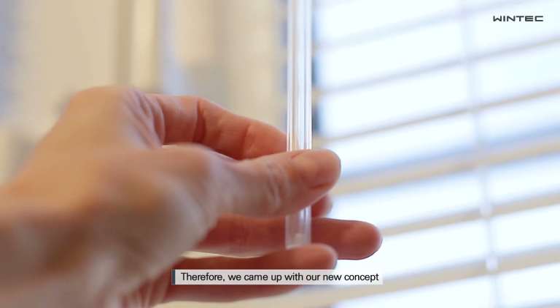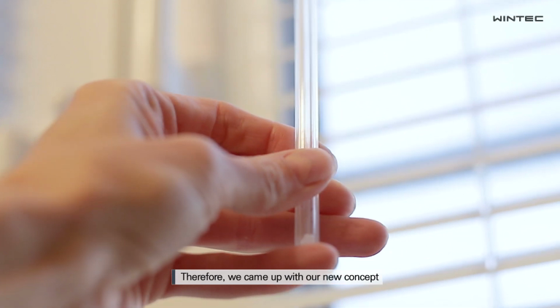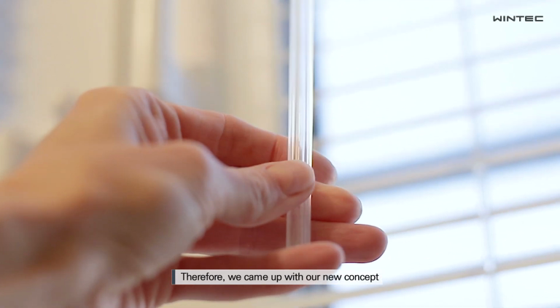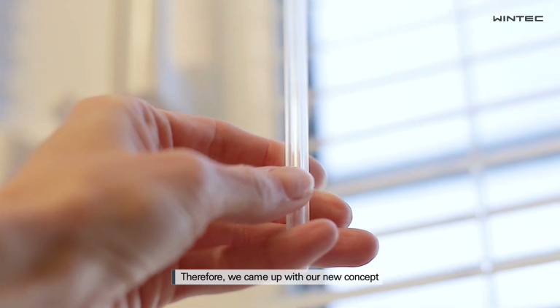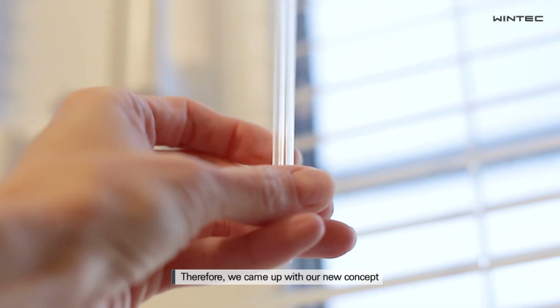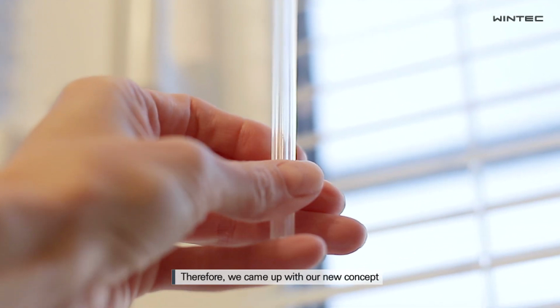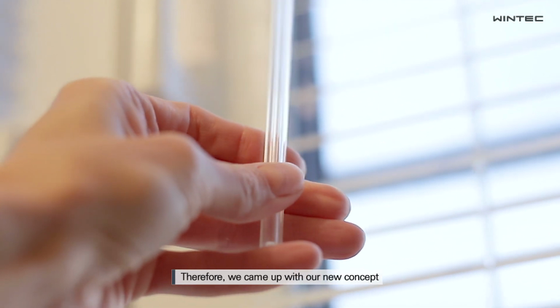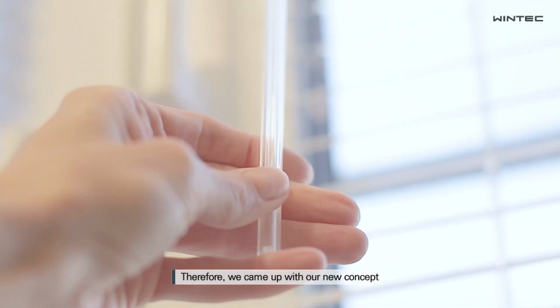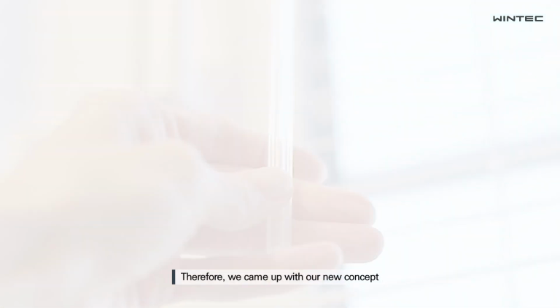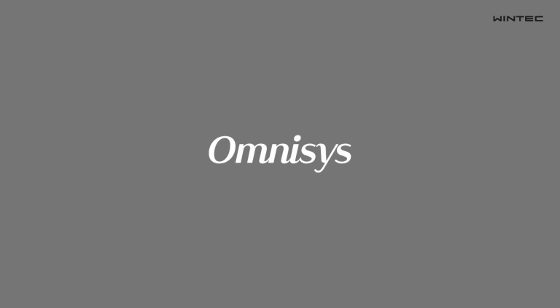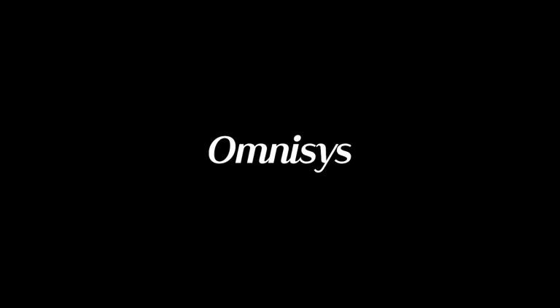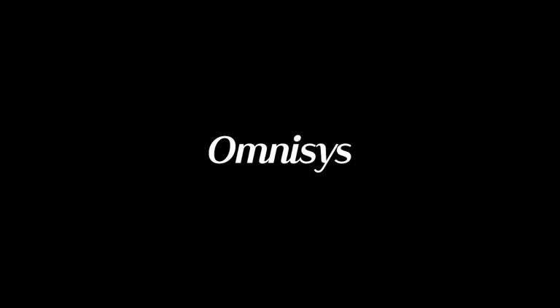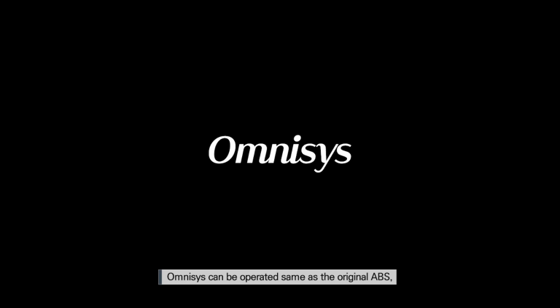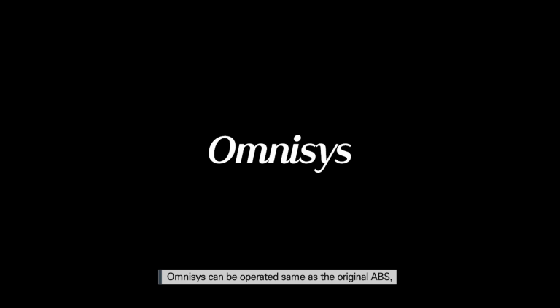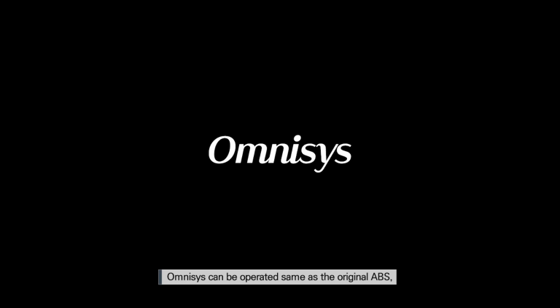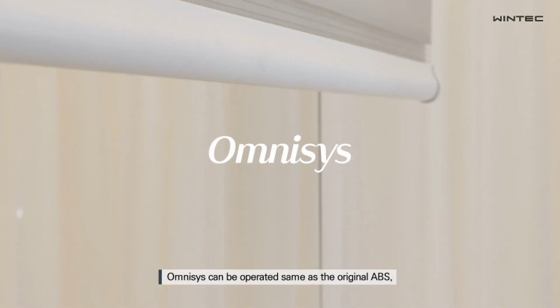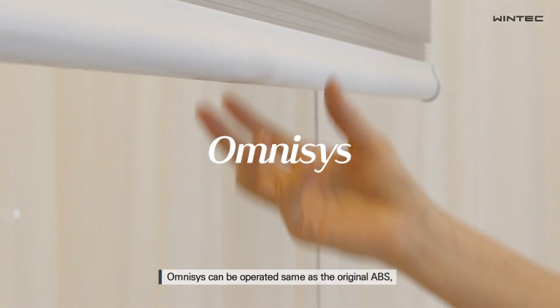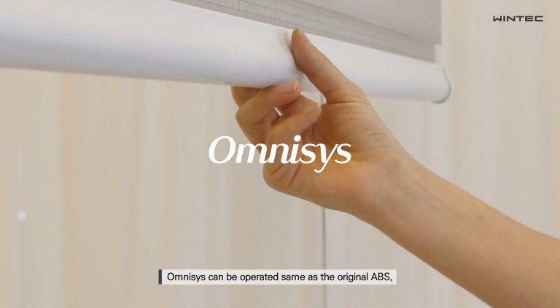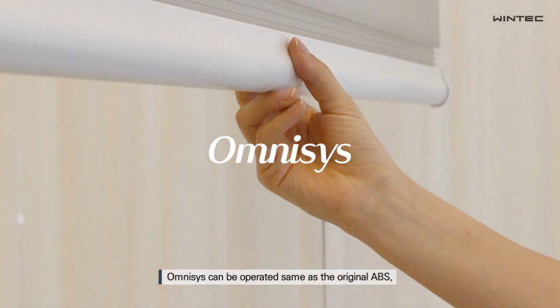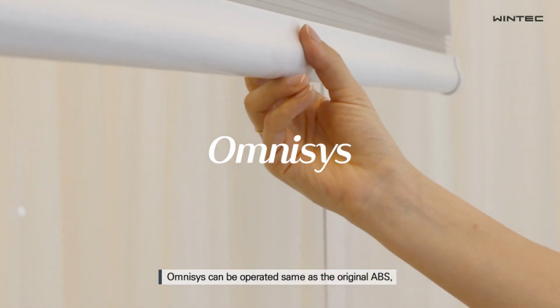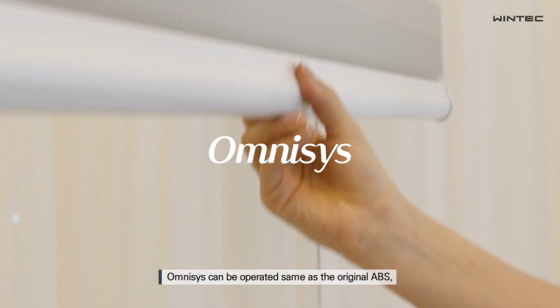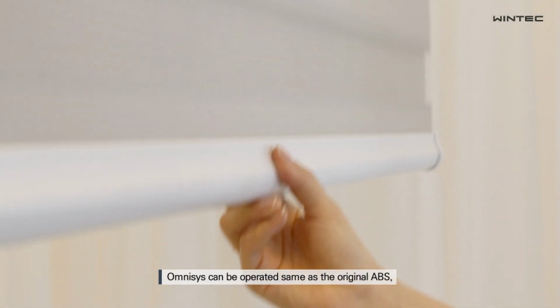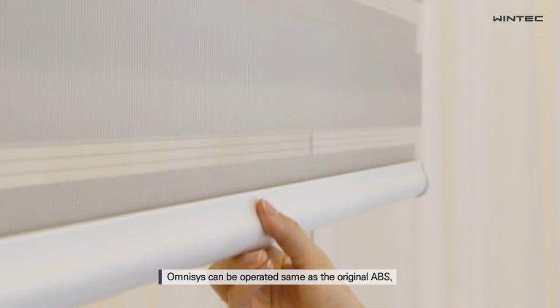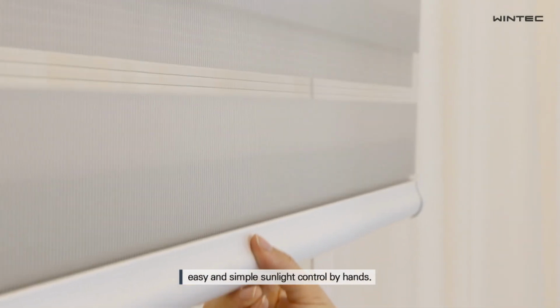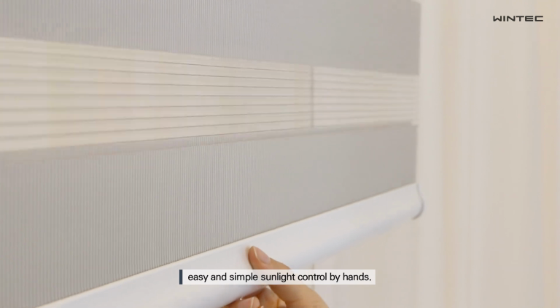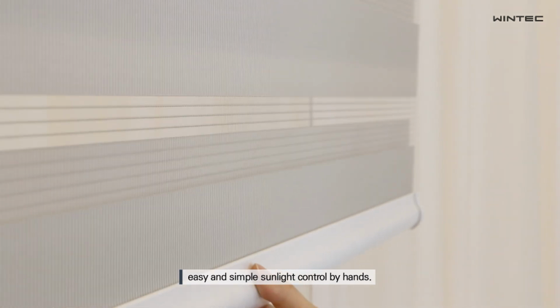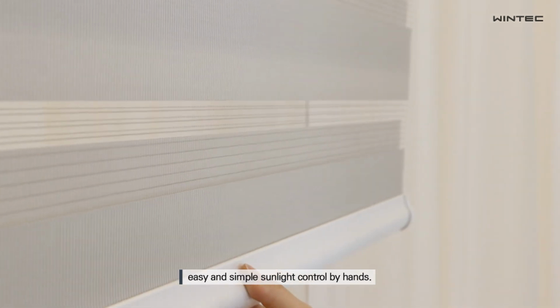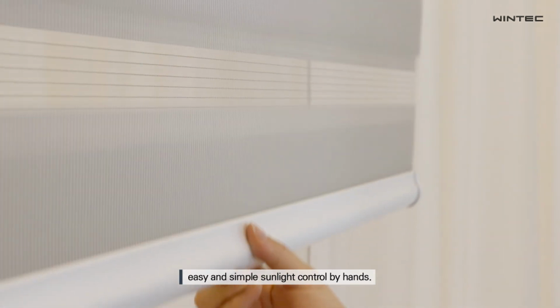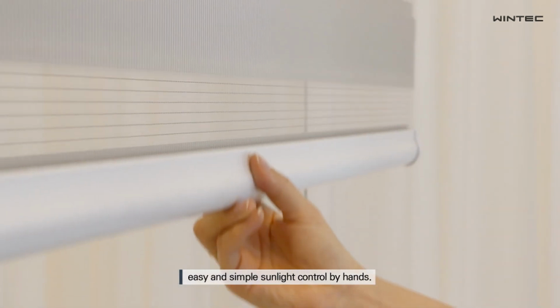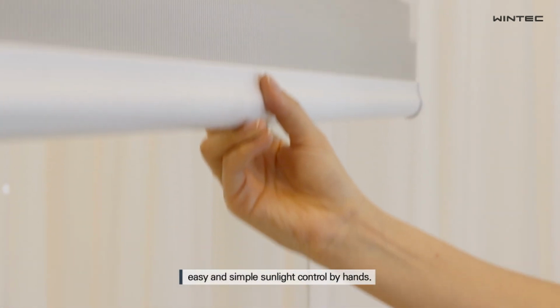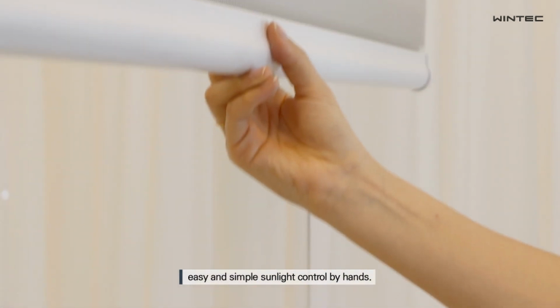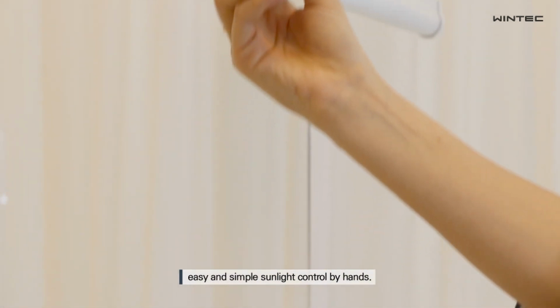Therefore, we came up with our new concept: Omnisys. Omnisys can be operated the same as the original ABS — easy and simple sunlight control by hands.